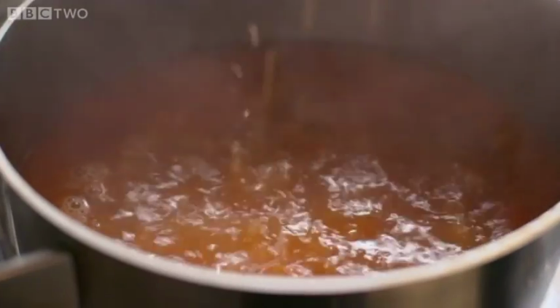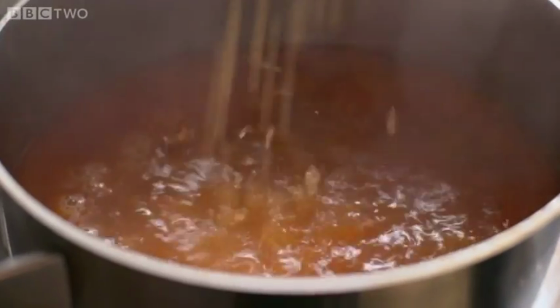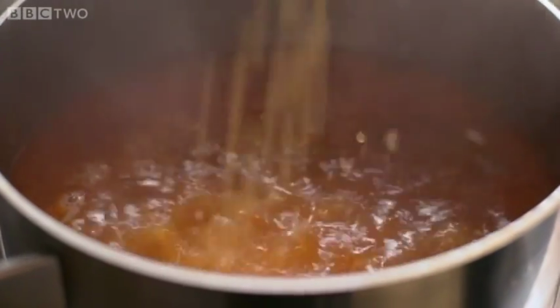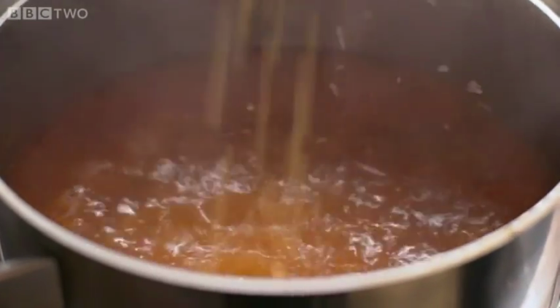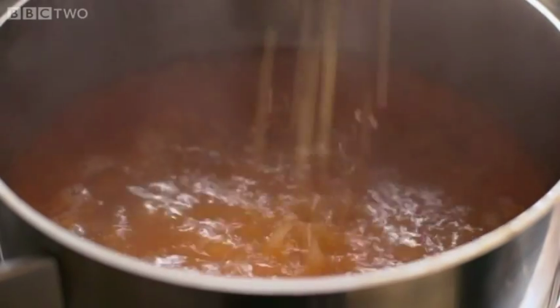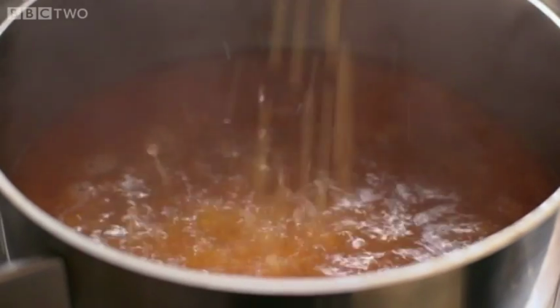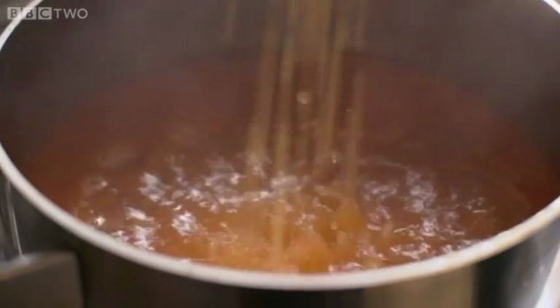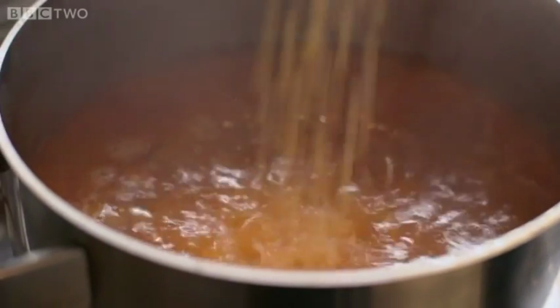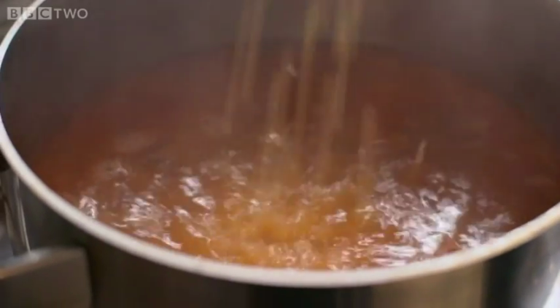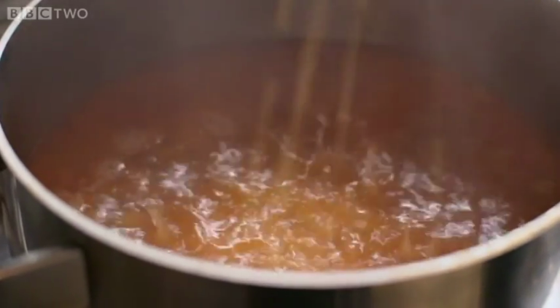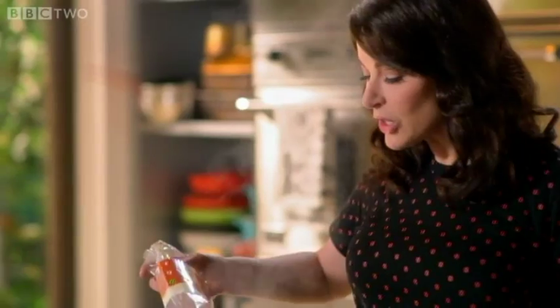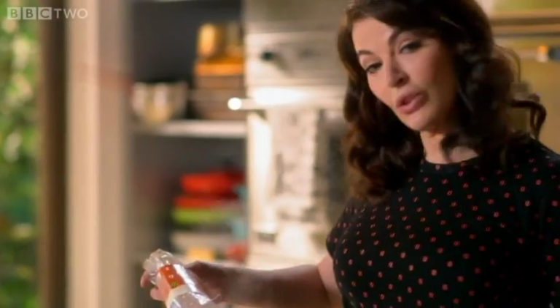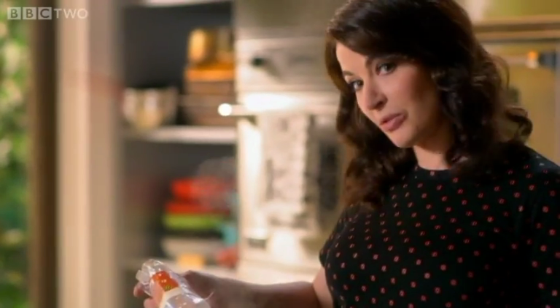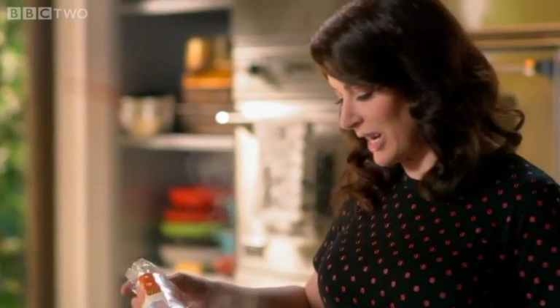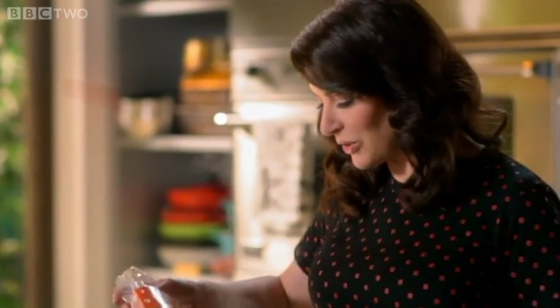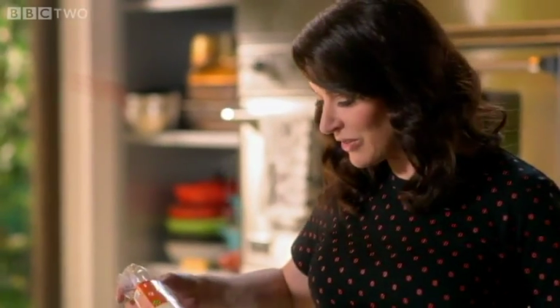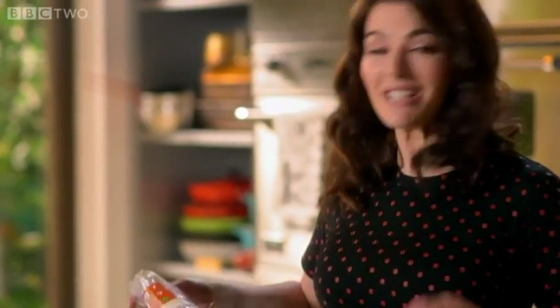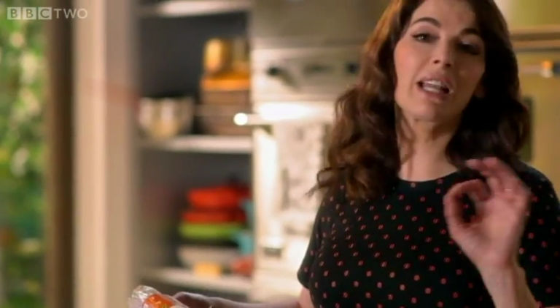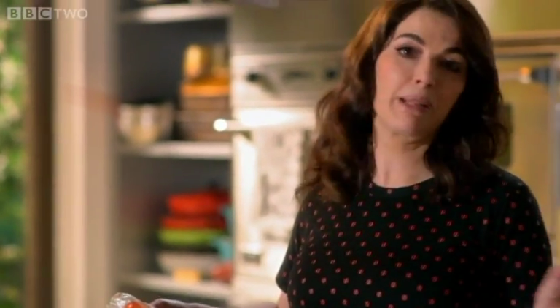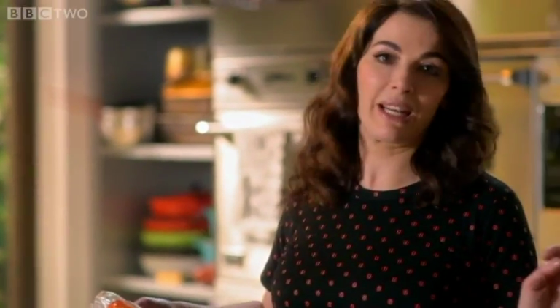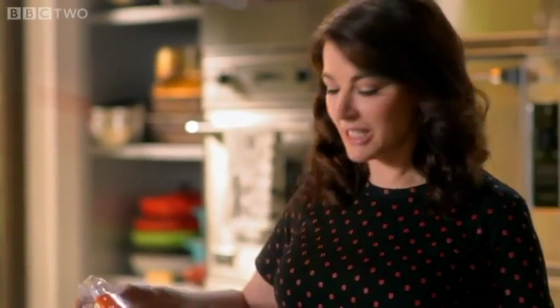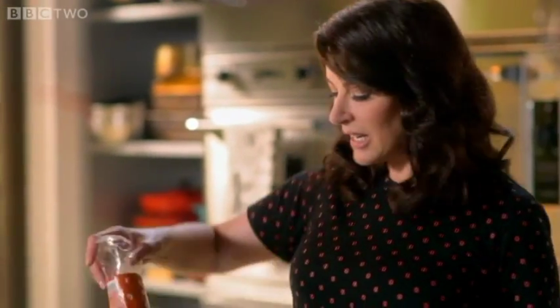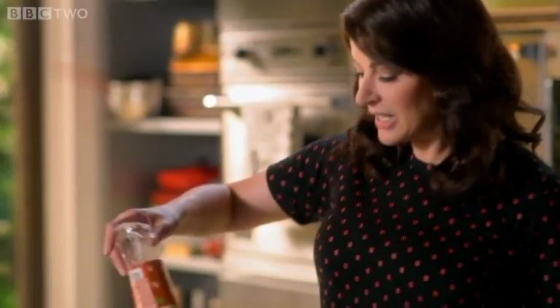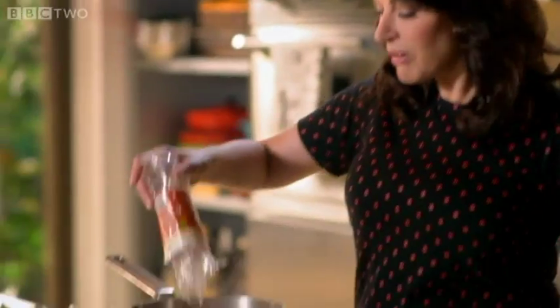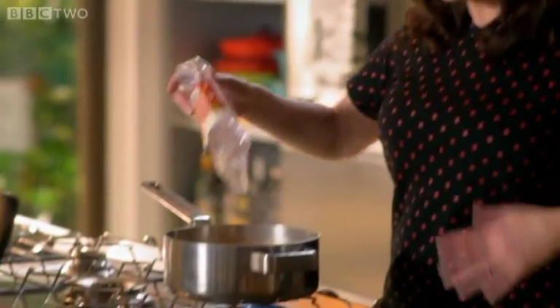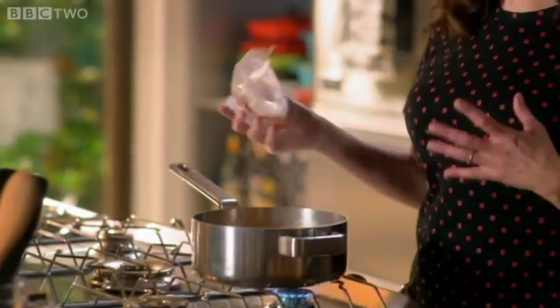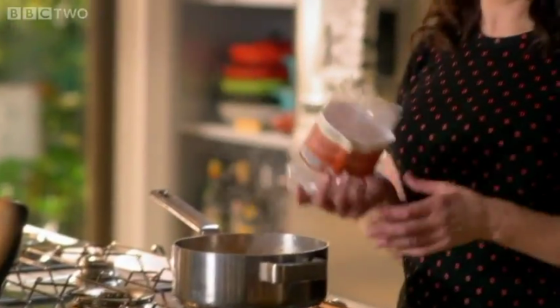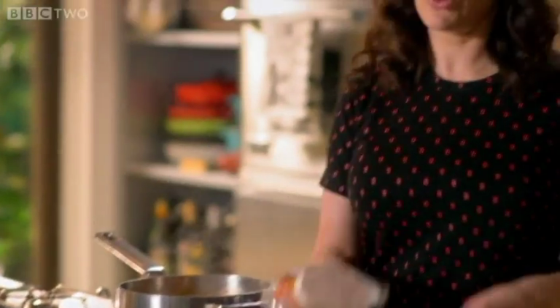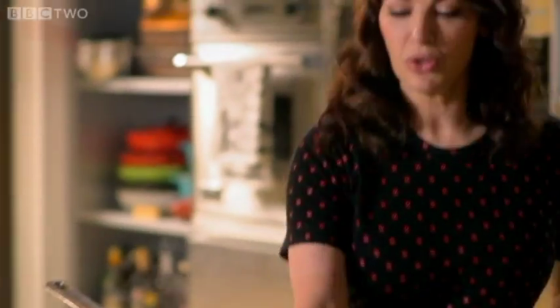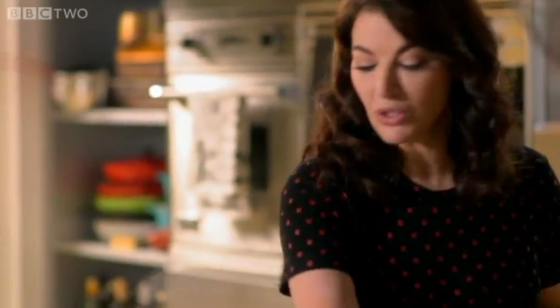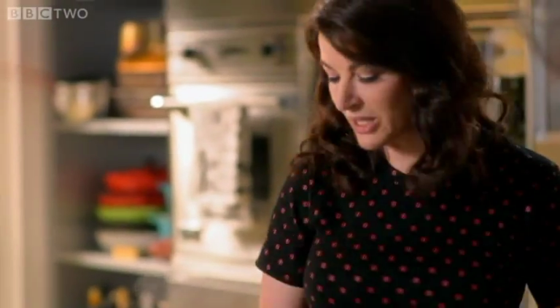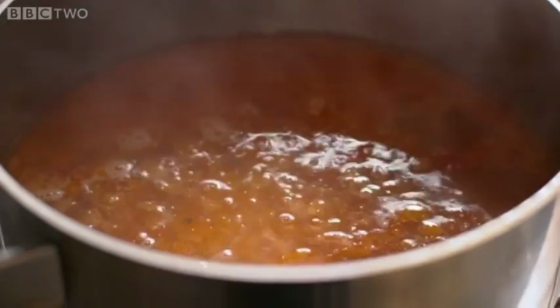If you've never come across fregola before, do not be afraid or even slightly panicked — it's really like giant couscous. That's all it is.